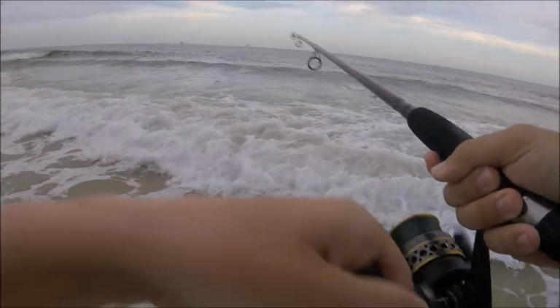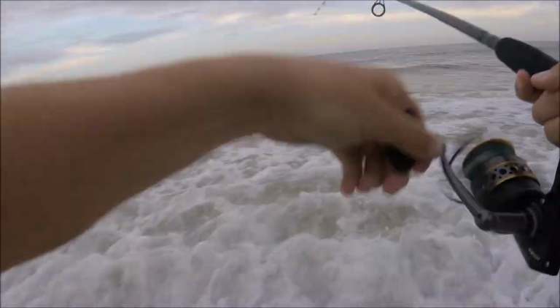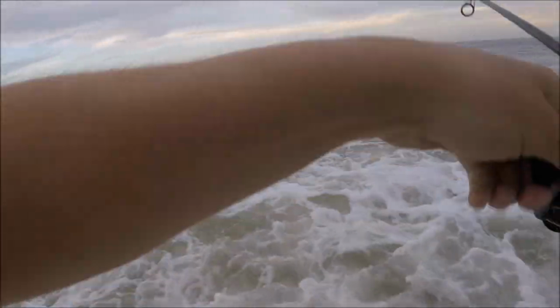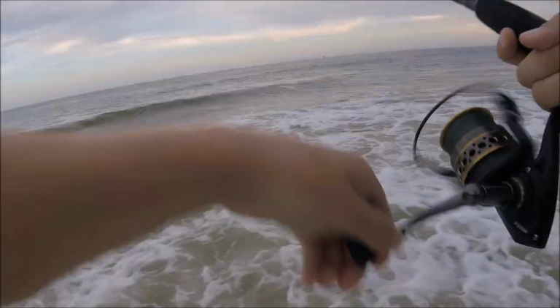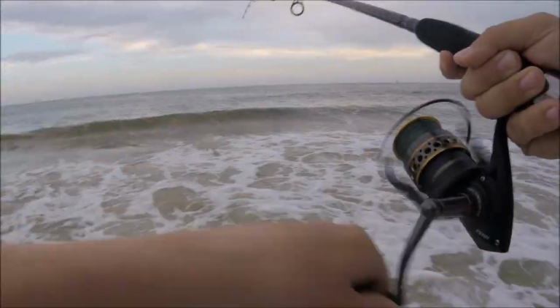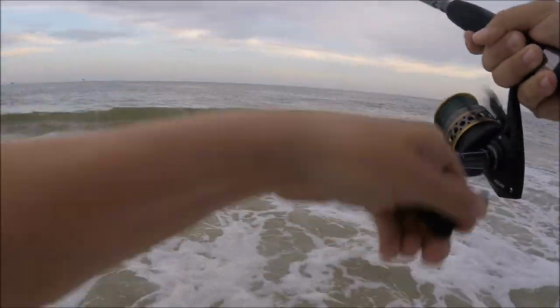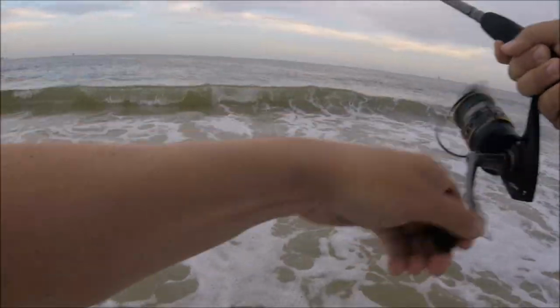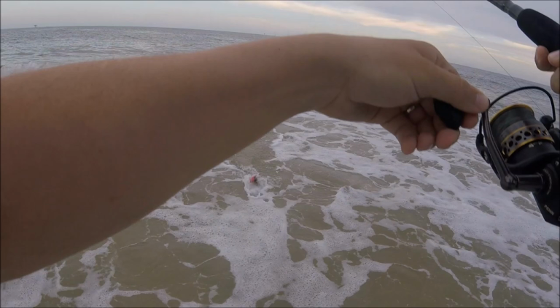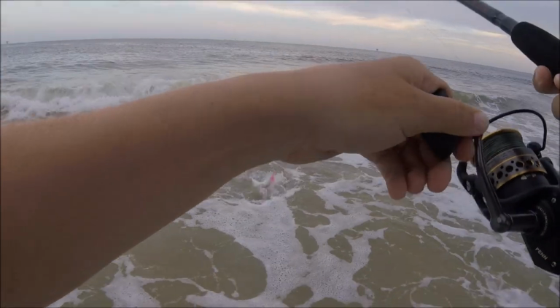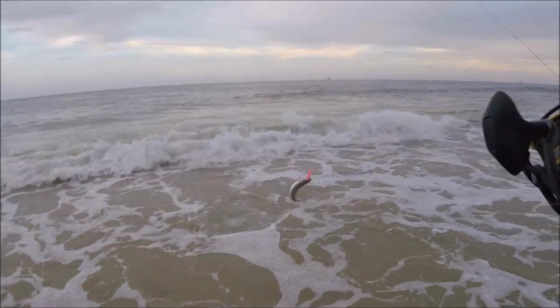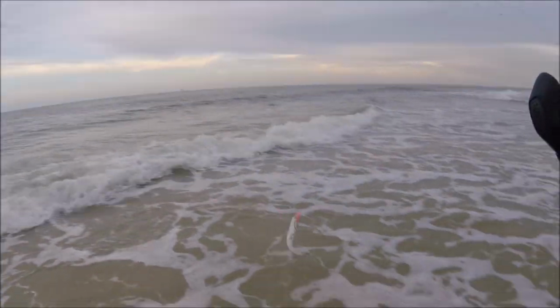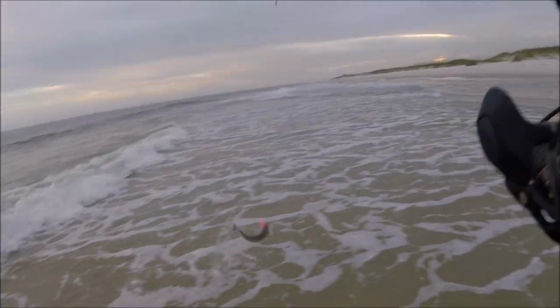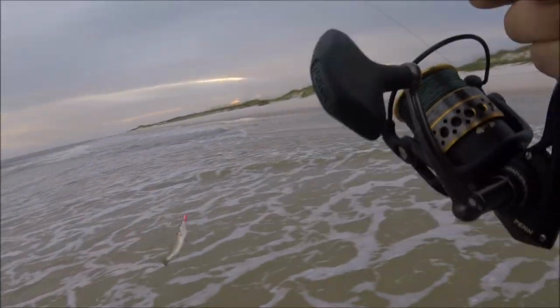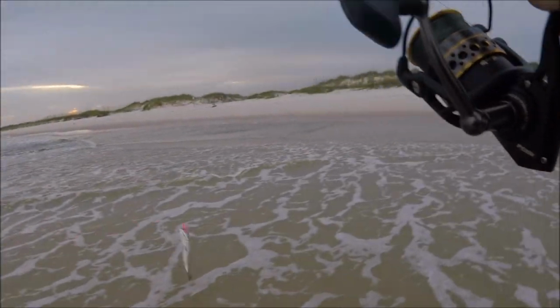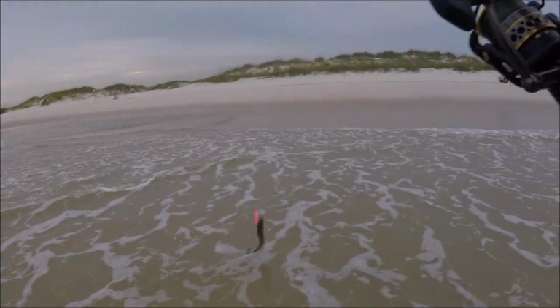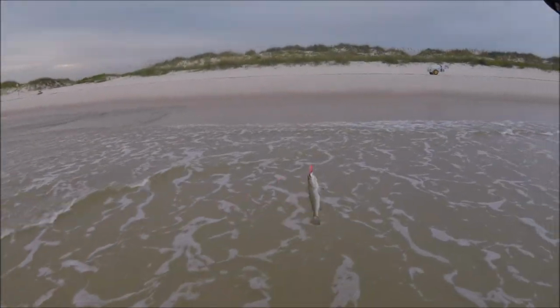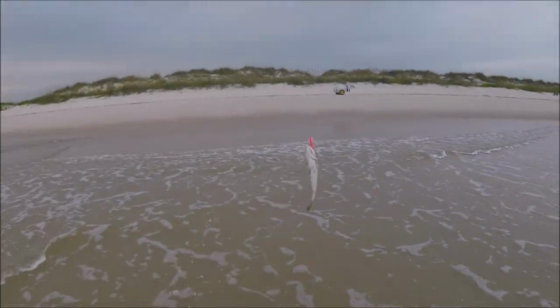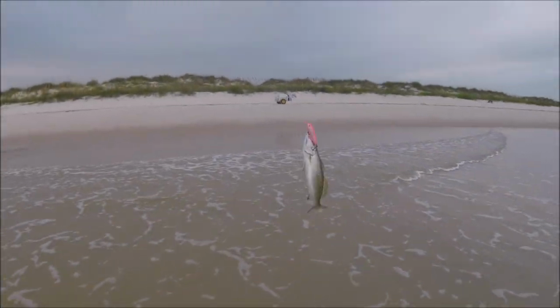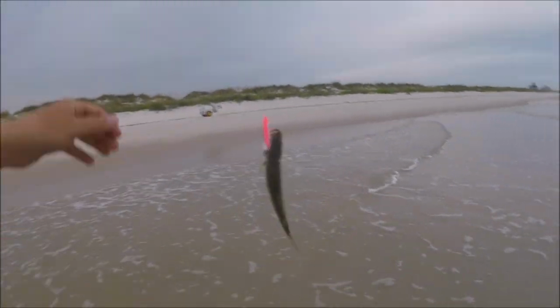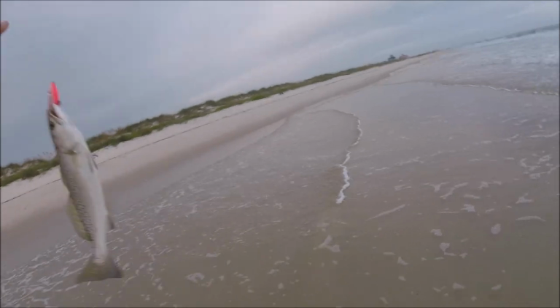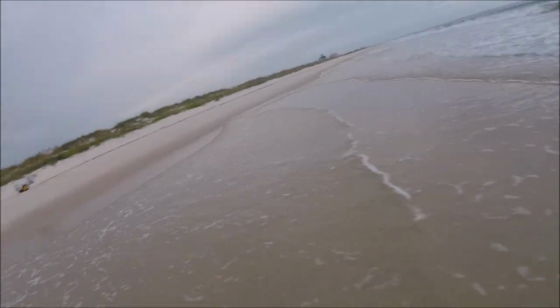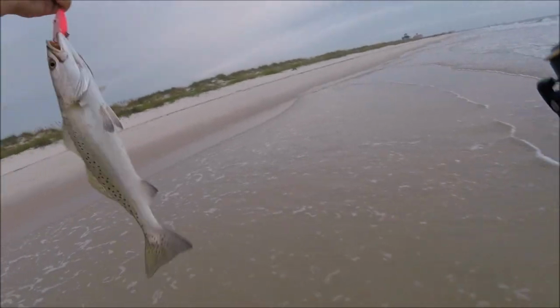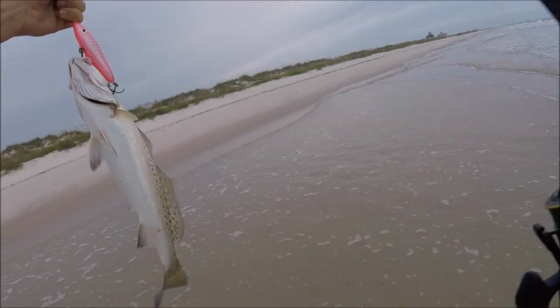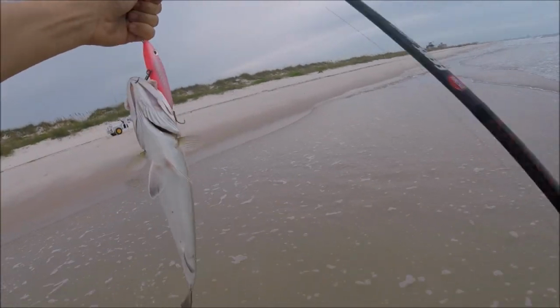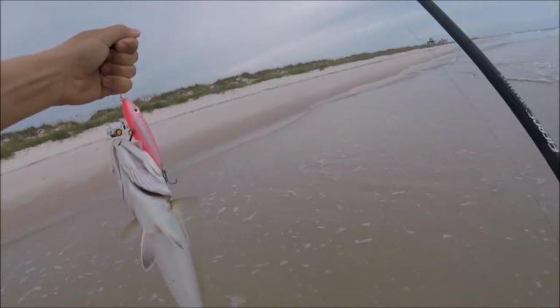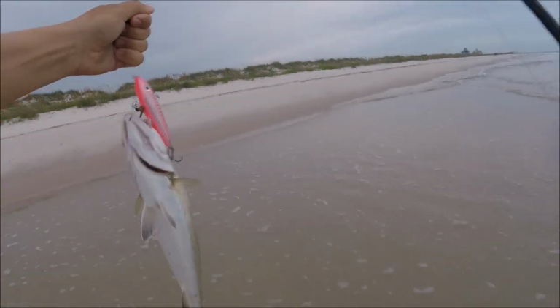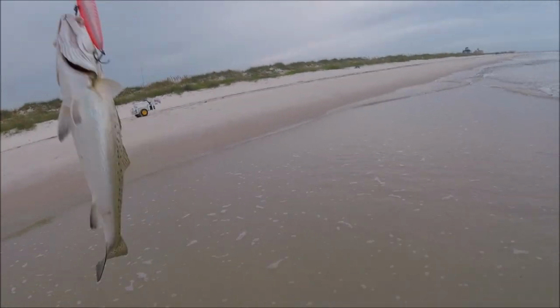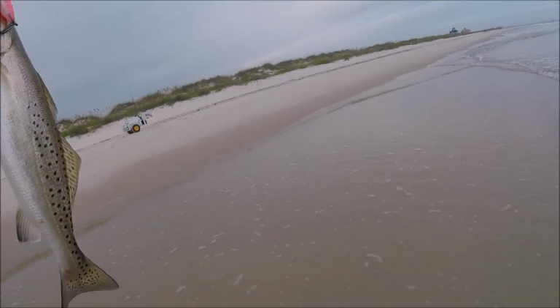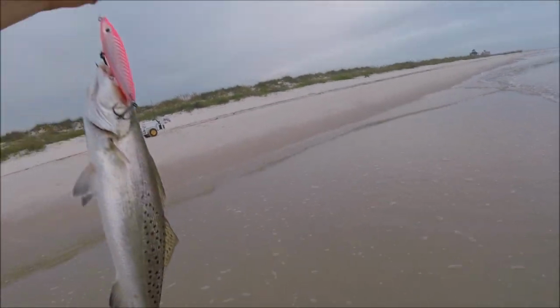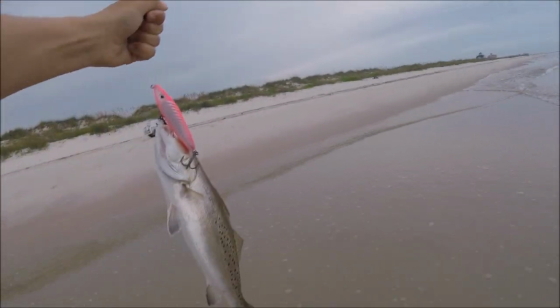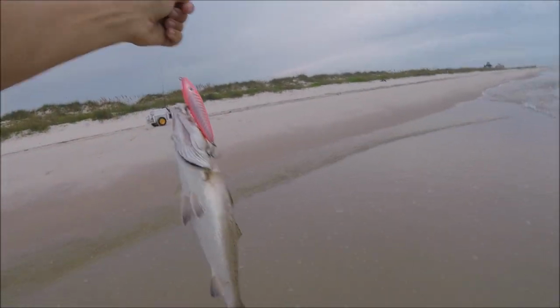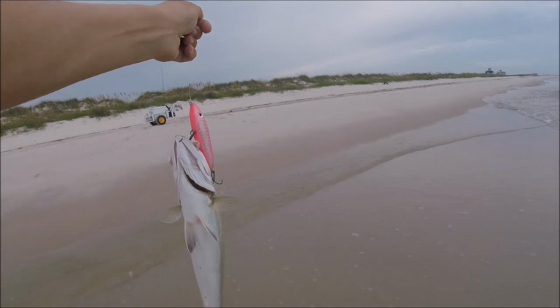Looks like... what do we got? Is that a blue or a trout? Trout — nice trout! Awesome, that's a beautiful speckled trout. He's going to be coming home for dinner.